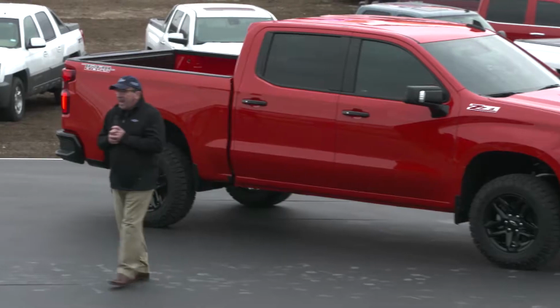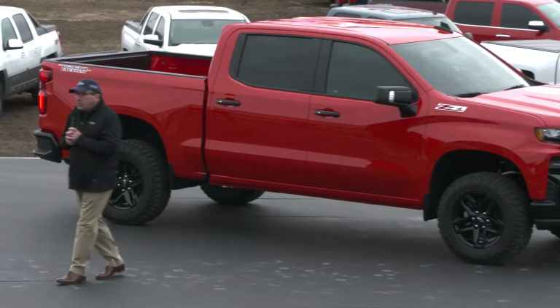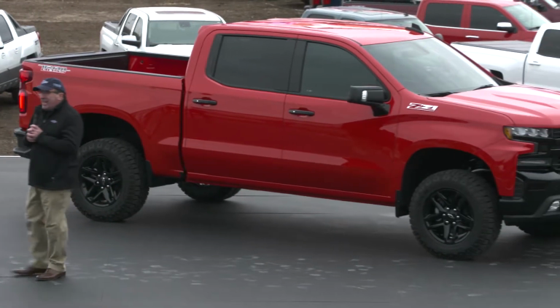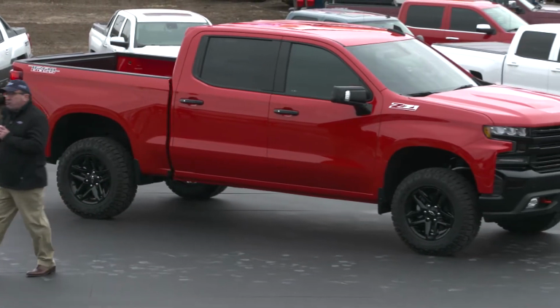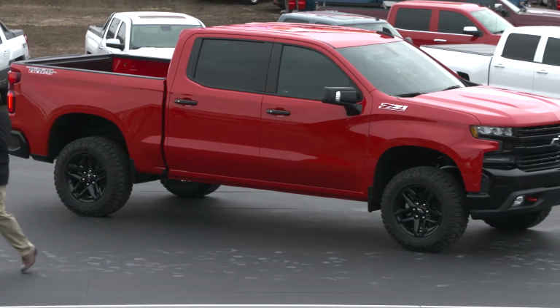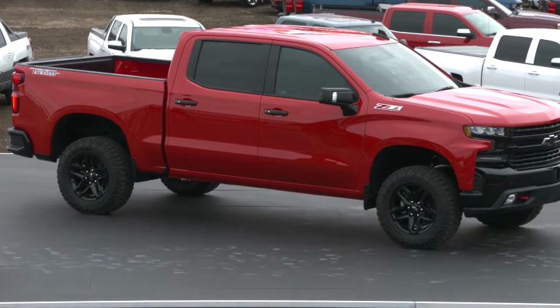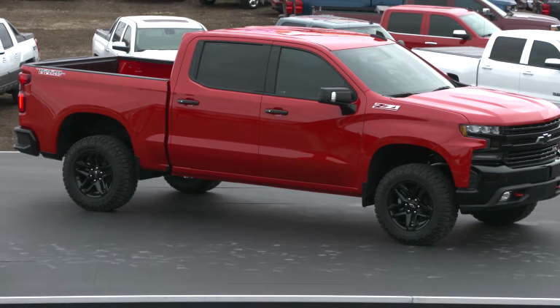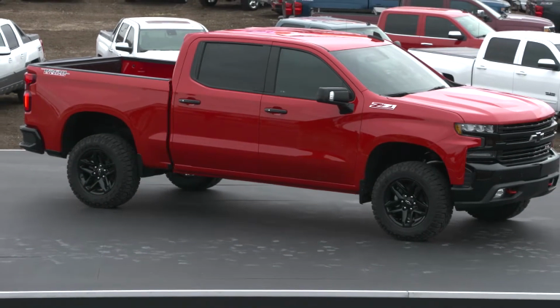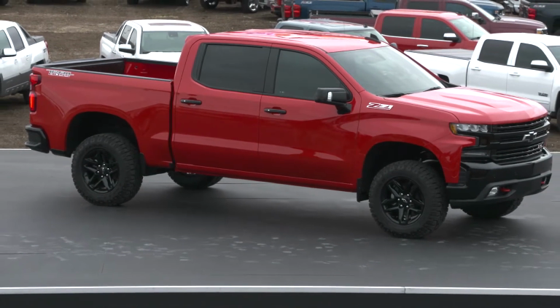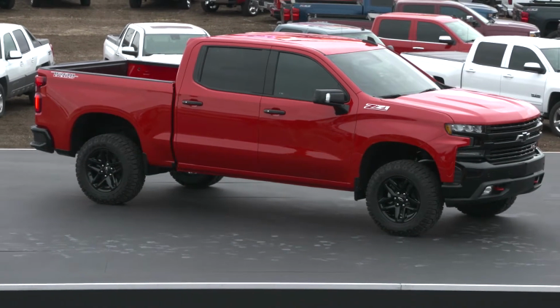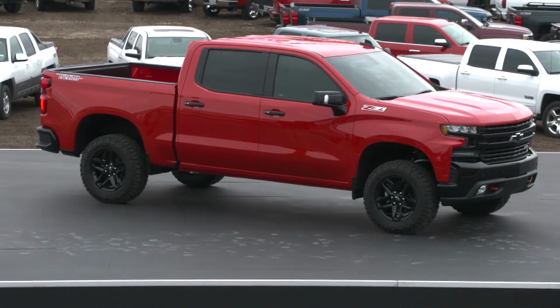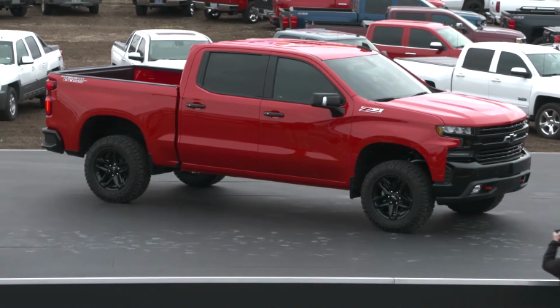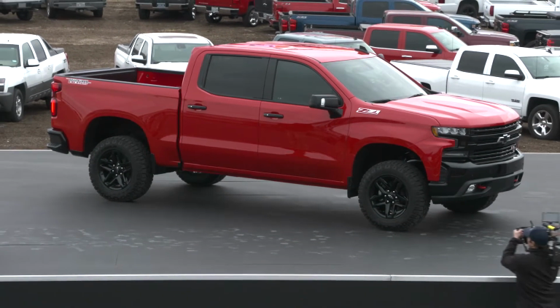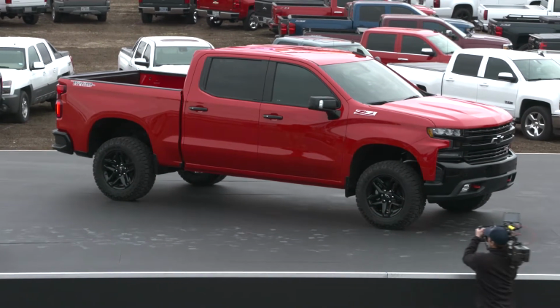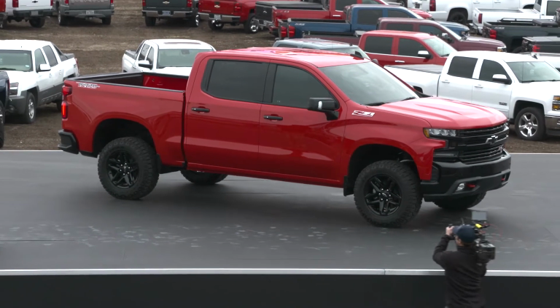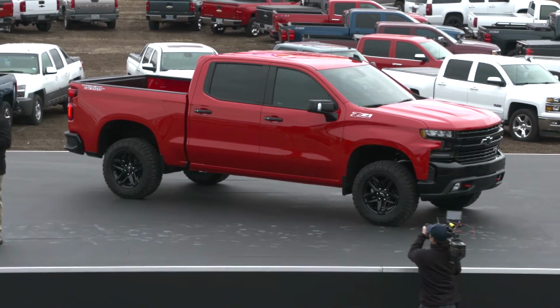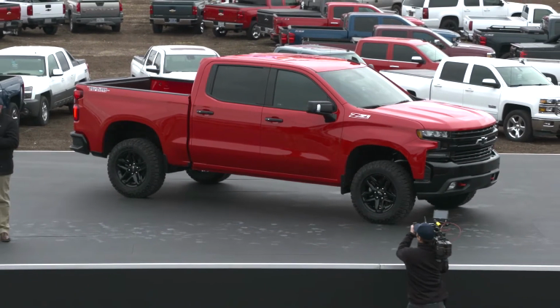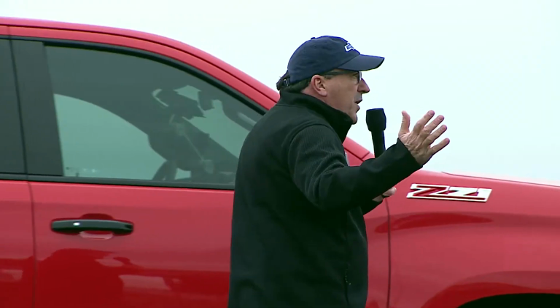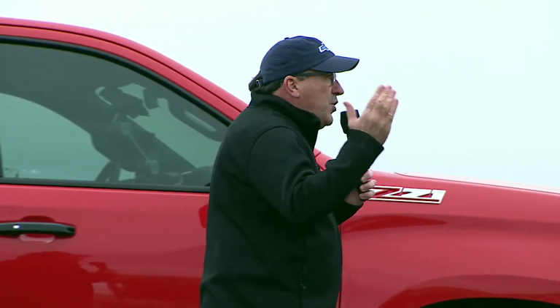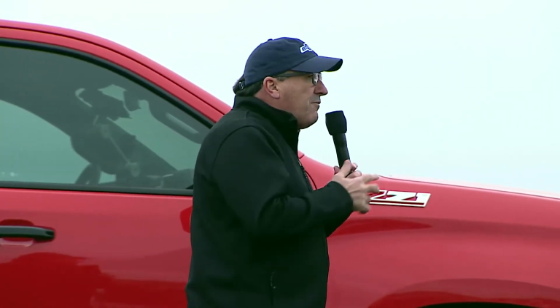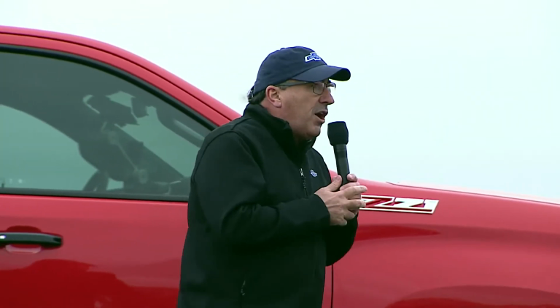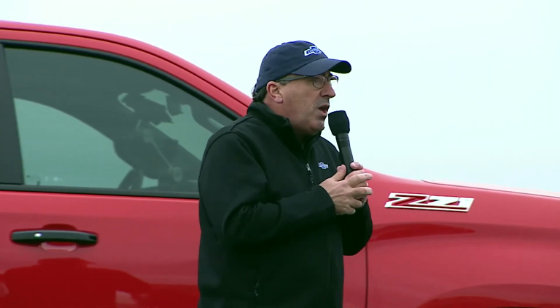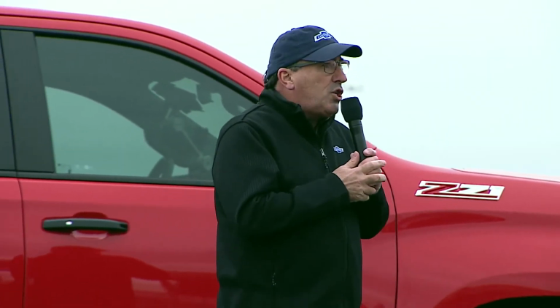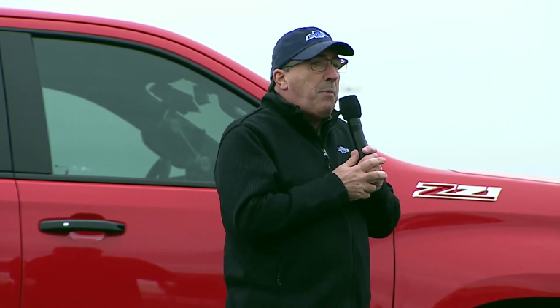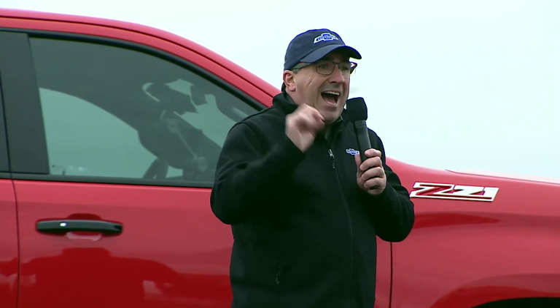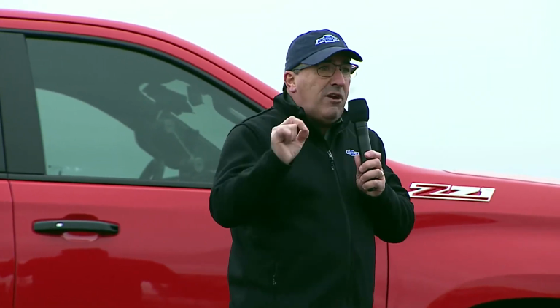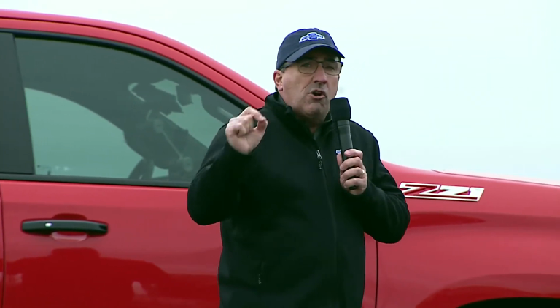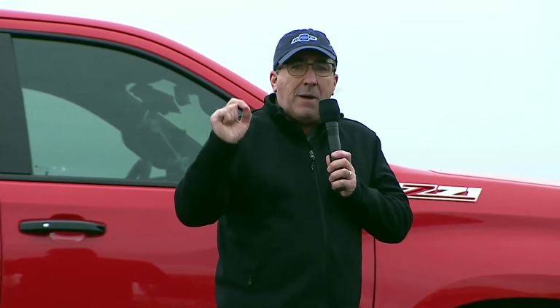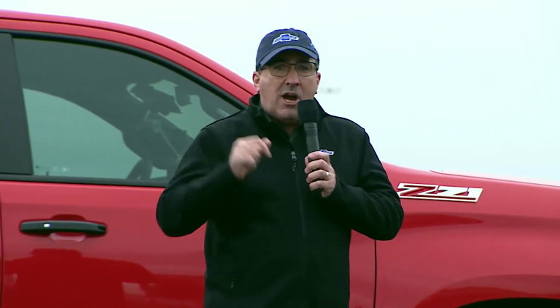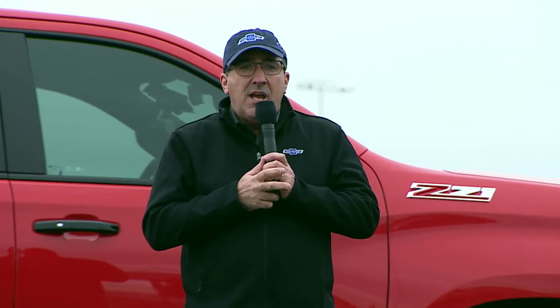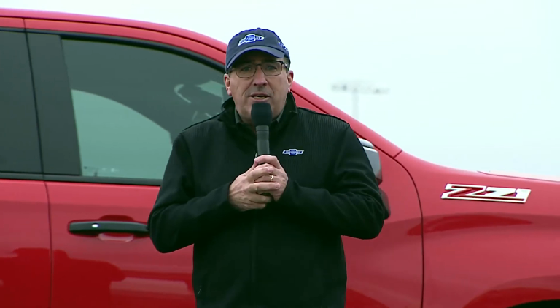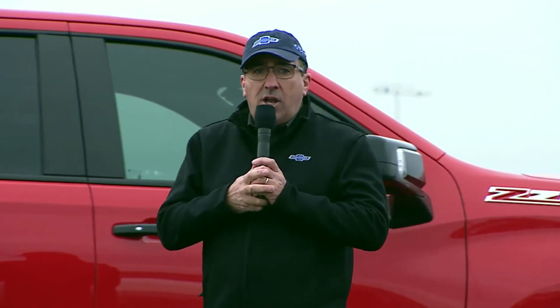As you can see, it's strong, it's modern, but it's instantly recognizable as a Chevy truck. The new Silverado was shaped by our three truths about trucks that I mentioned earlier.